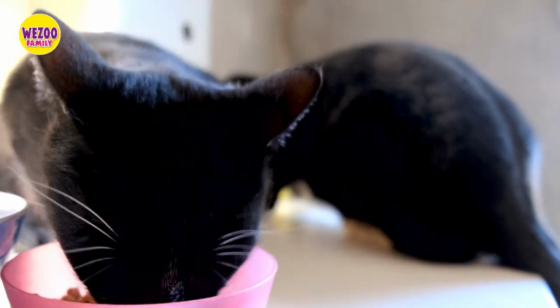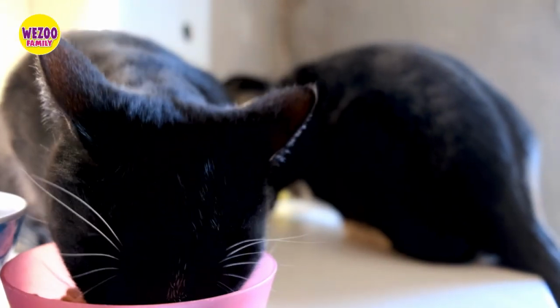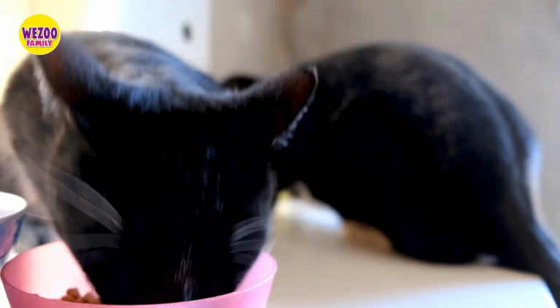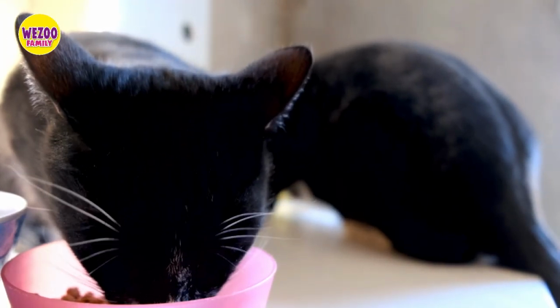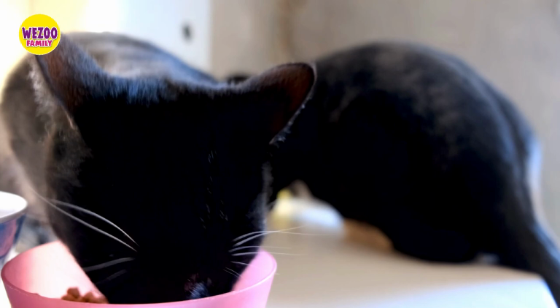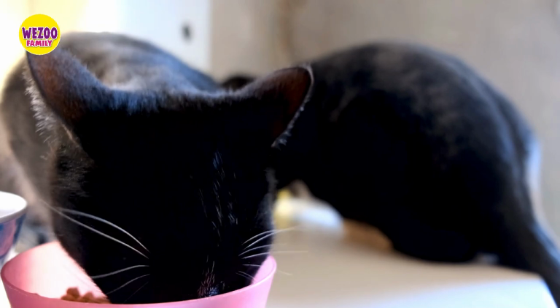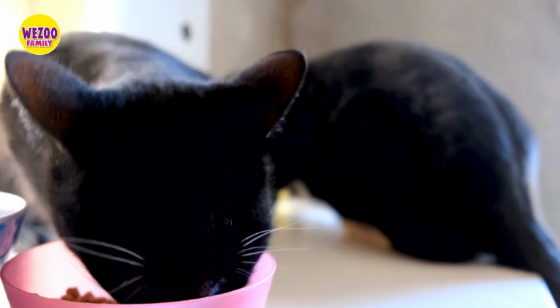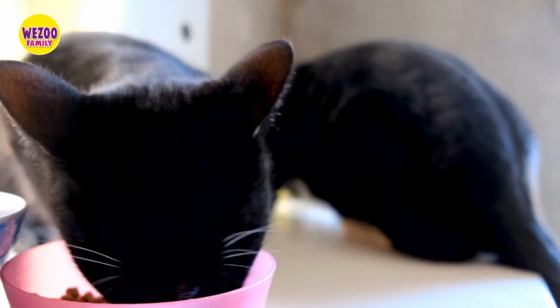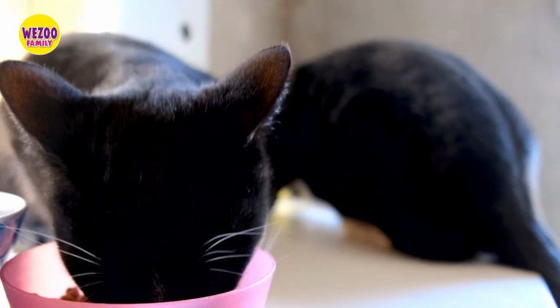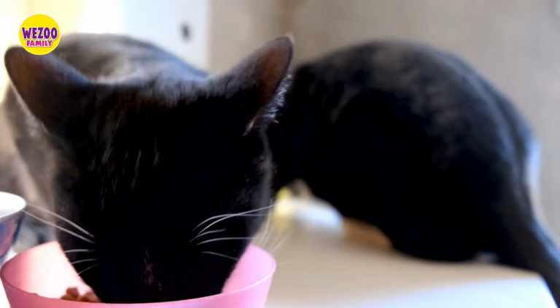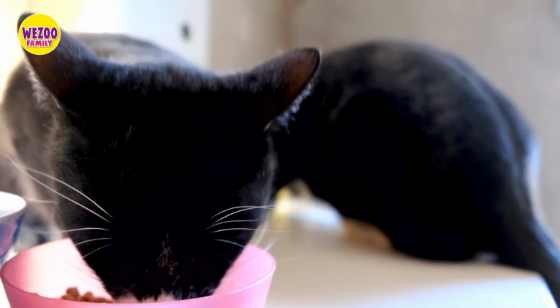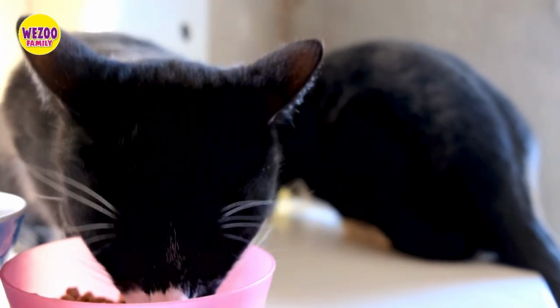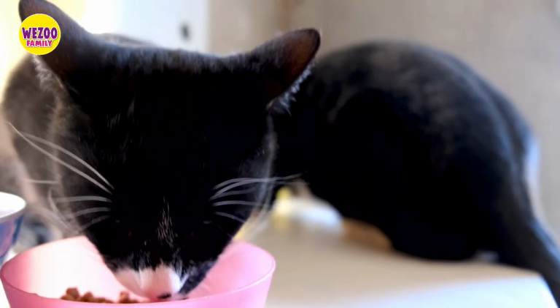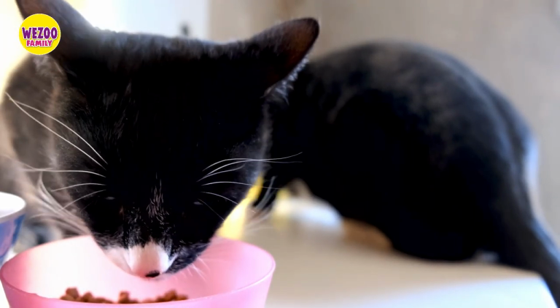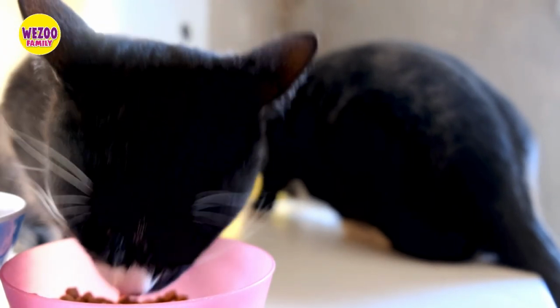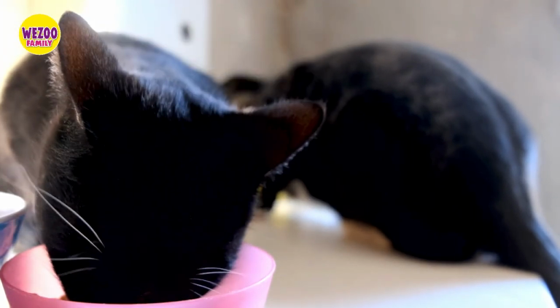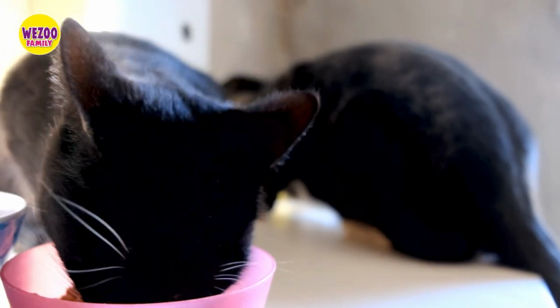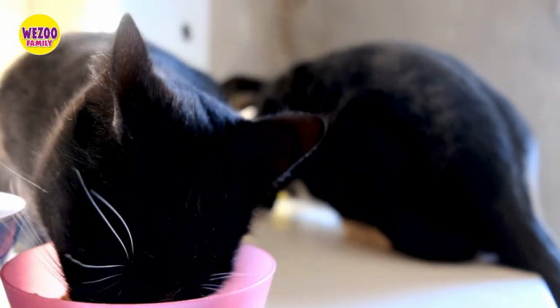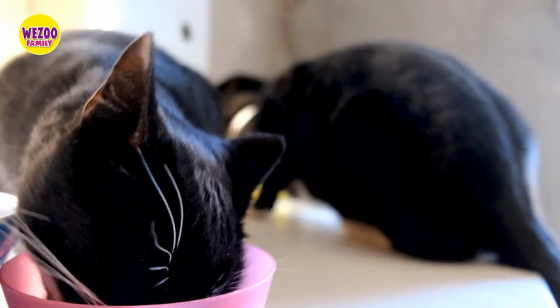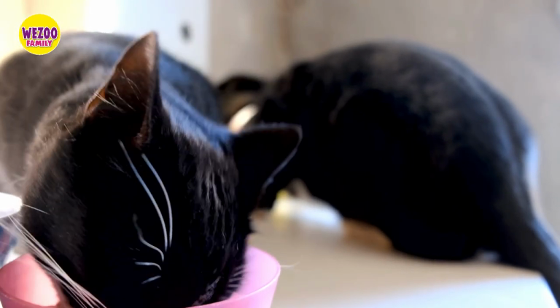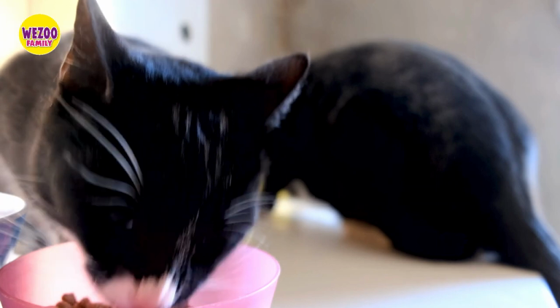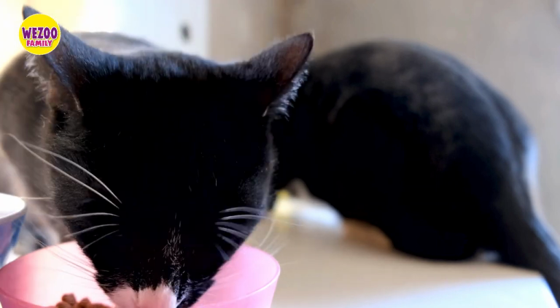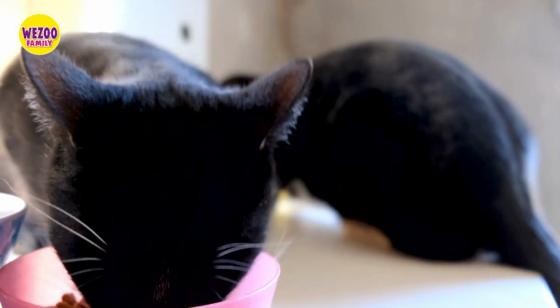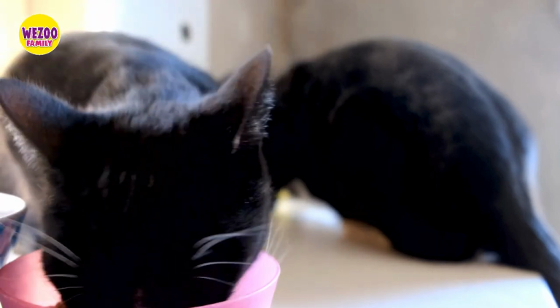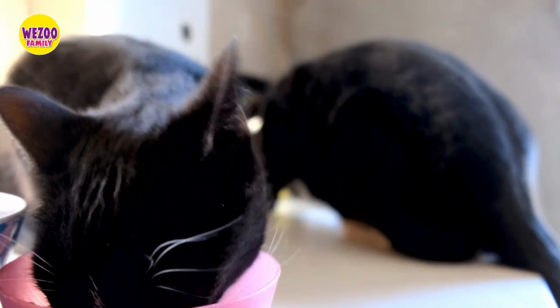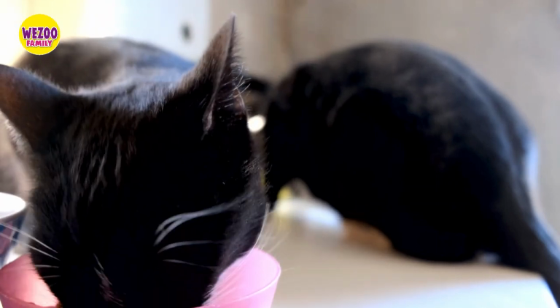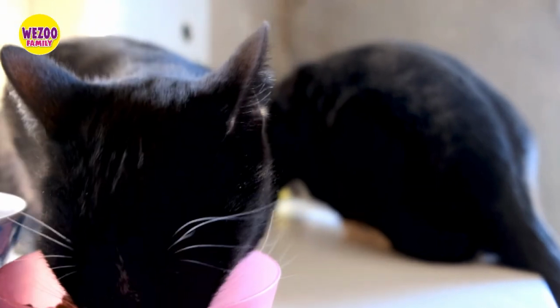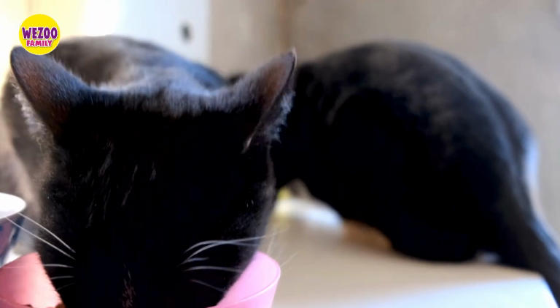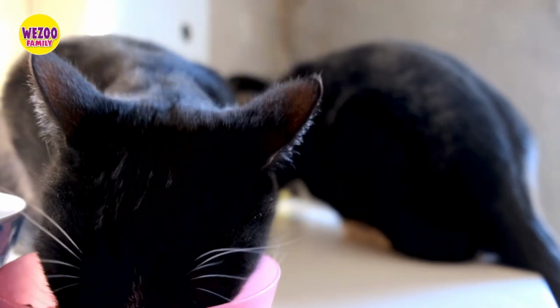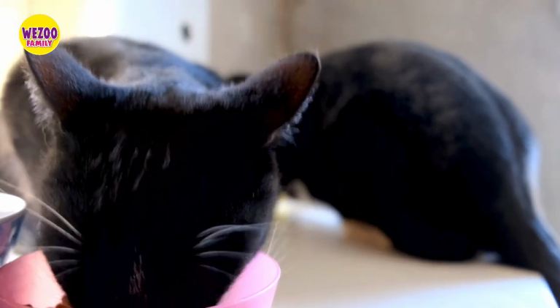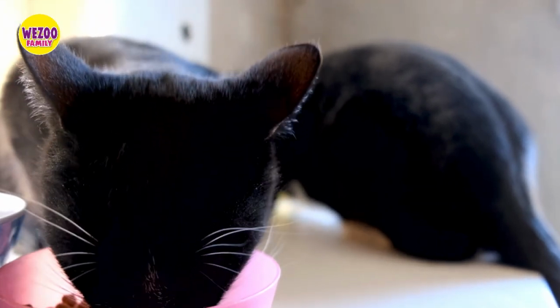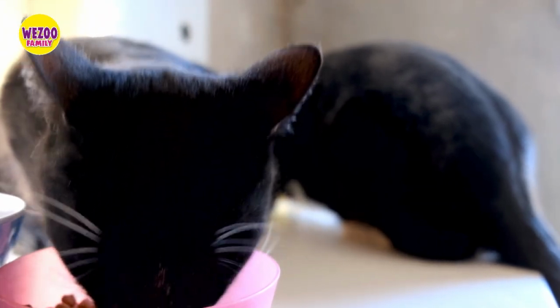Finally, pay attention to the personality. Bombay cats are known for their playful and affectionate nature, while other black cats may have different temperaments depending on their breed.